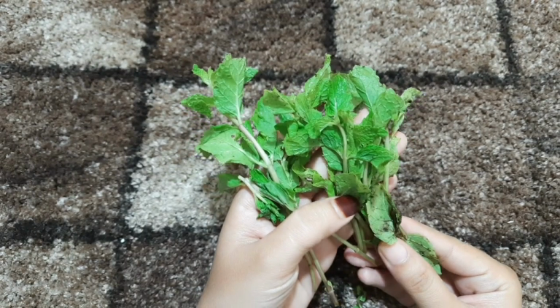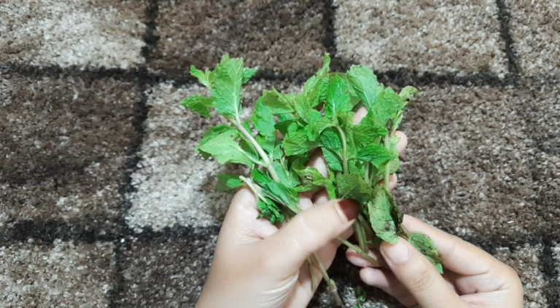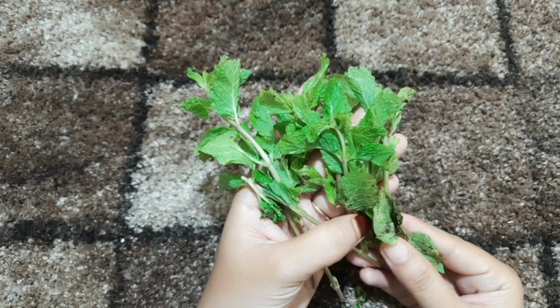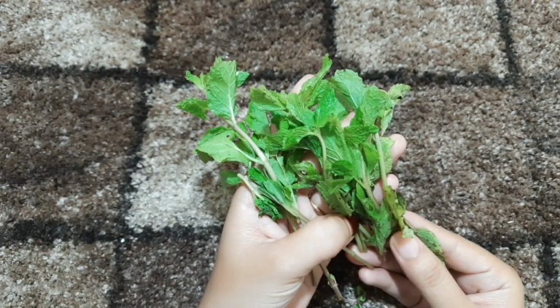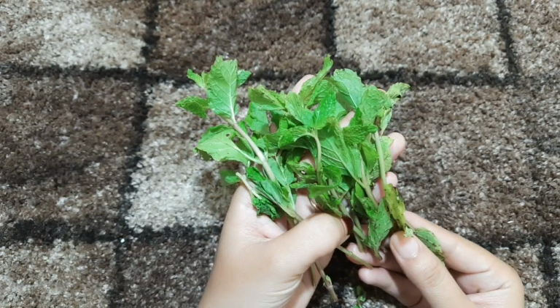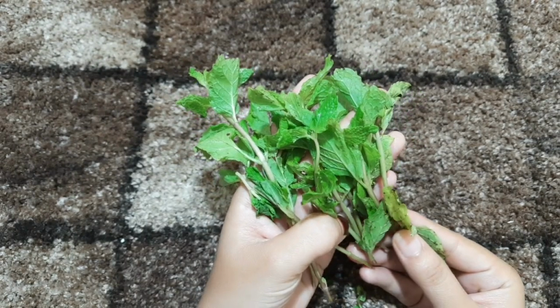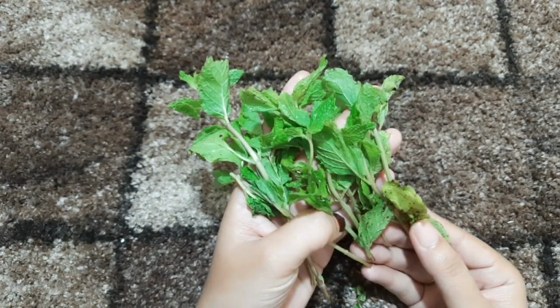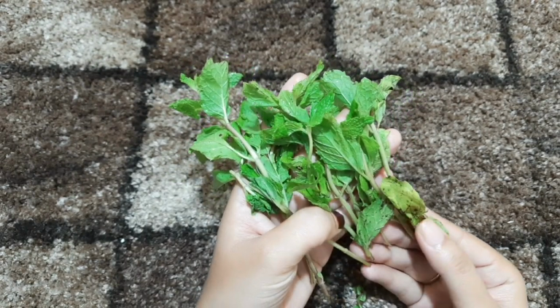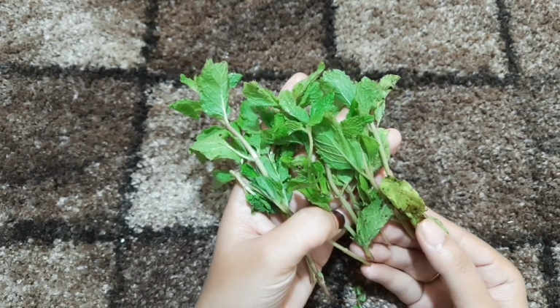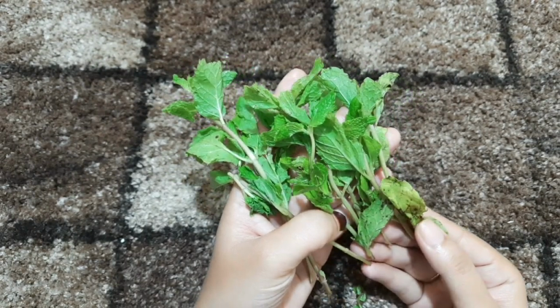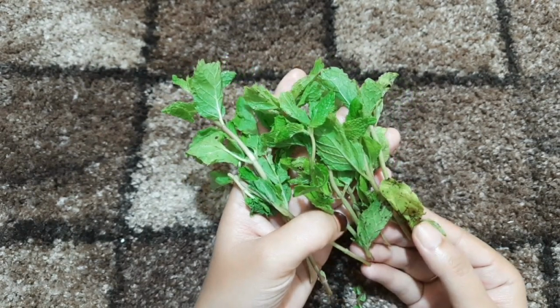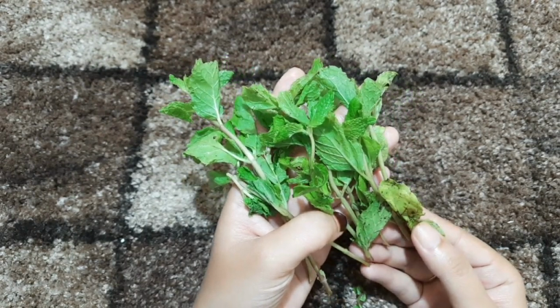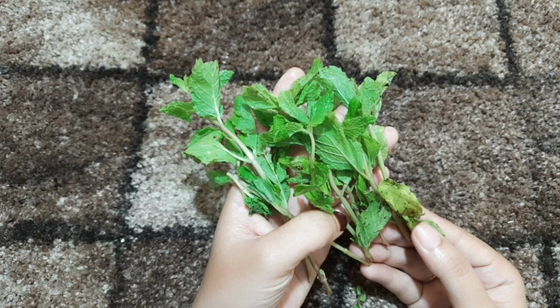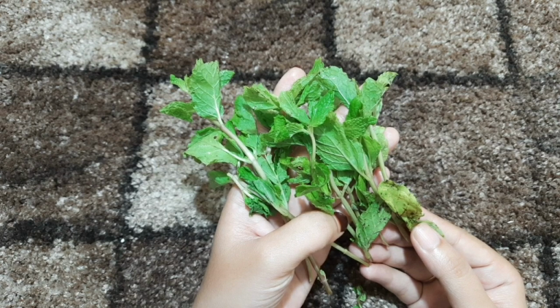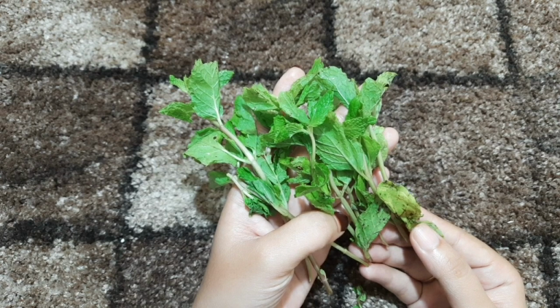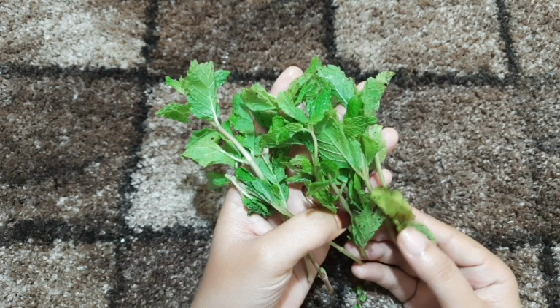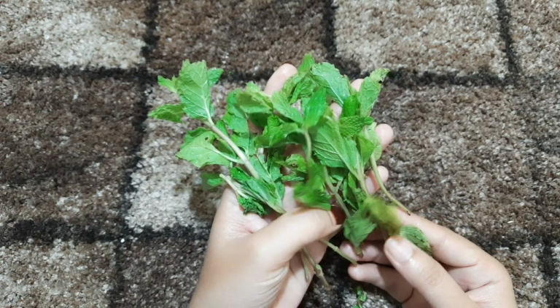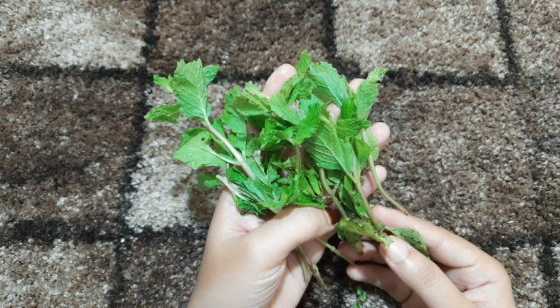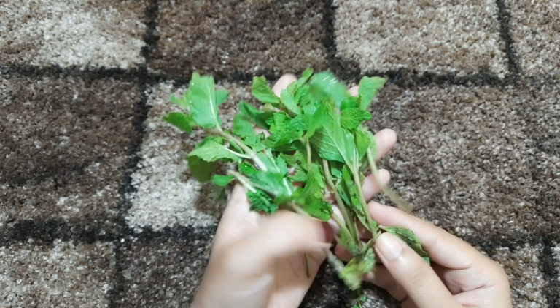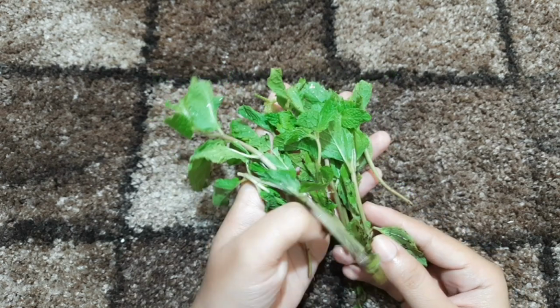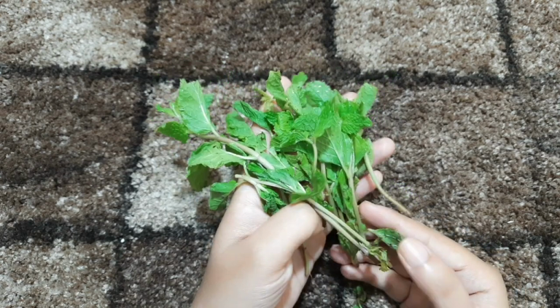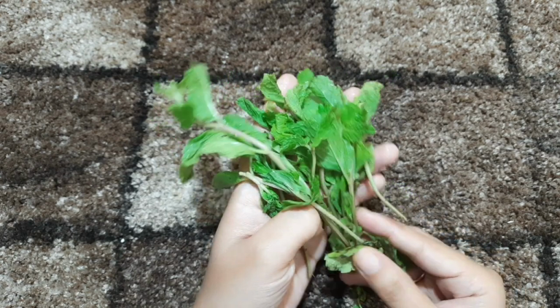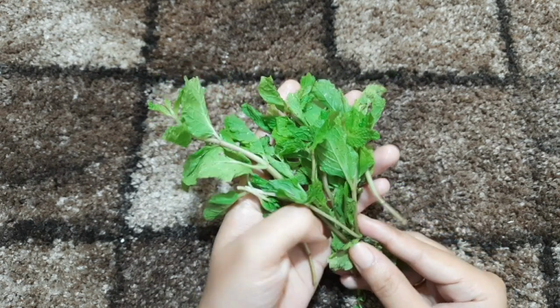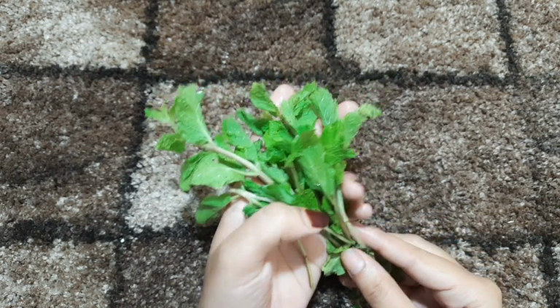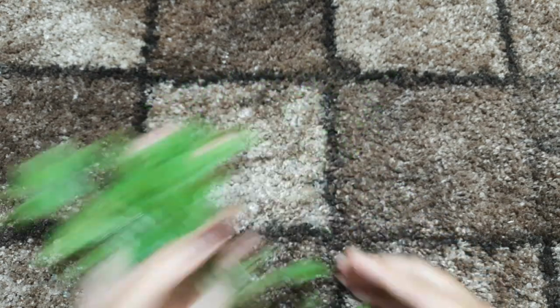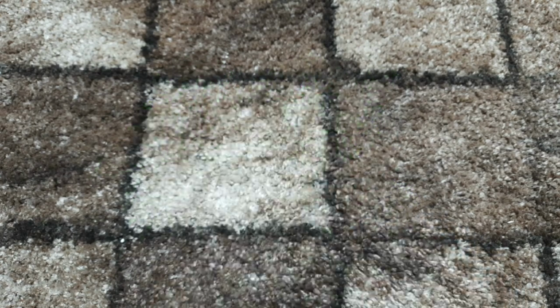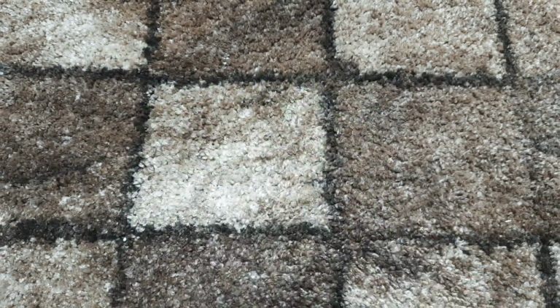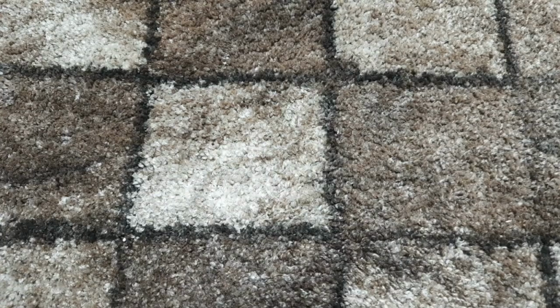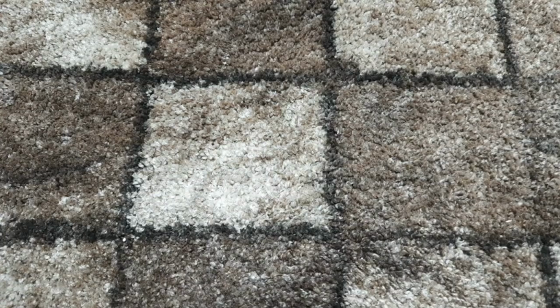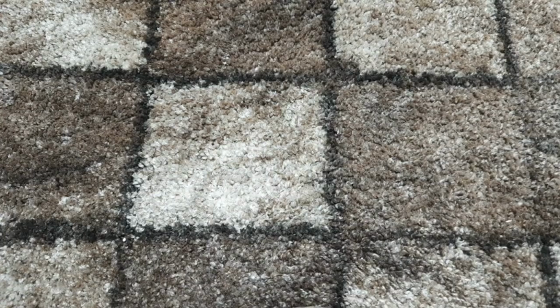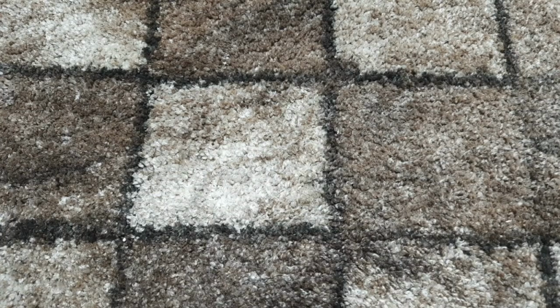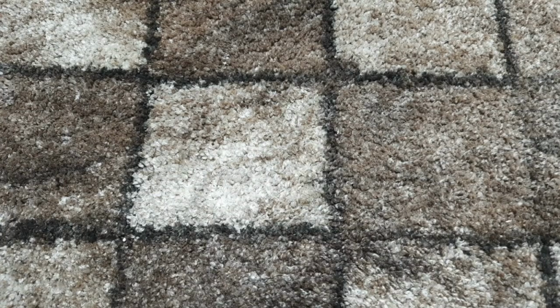You can use mint leaves as well. Lemon leaves are best for the skin — a very special skin color. I have 4-7 measurements for your skin color.